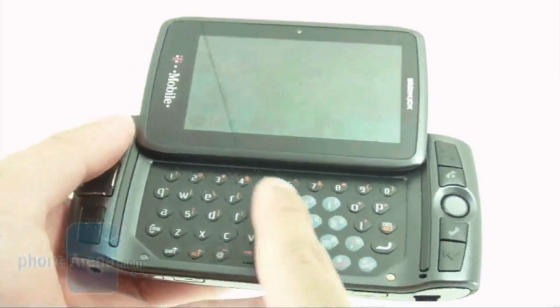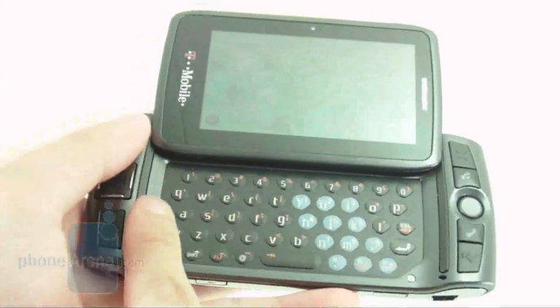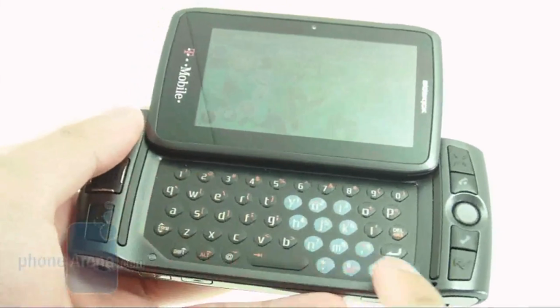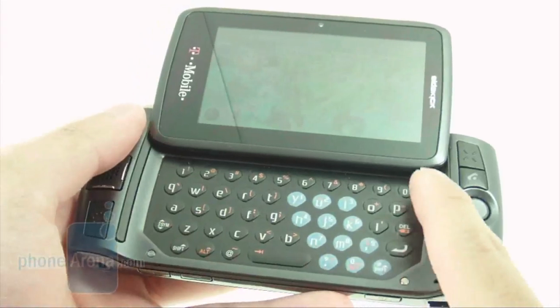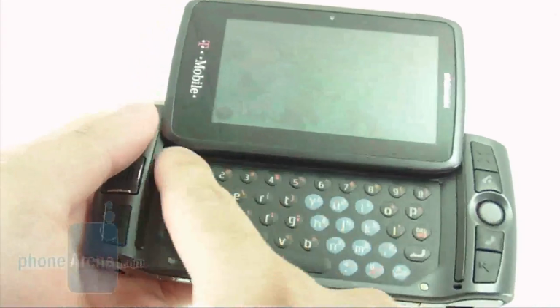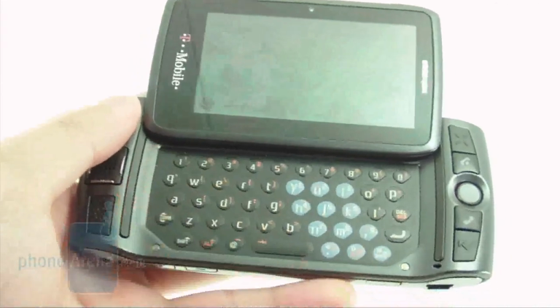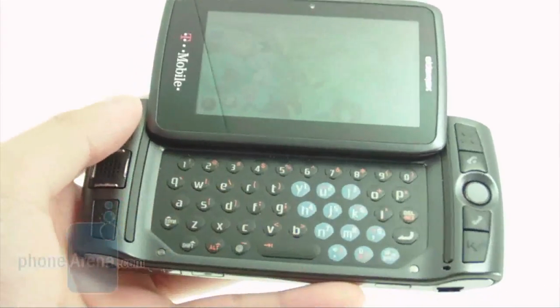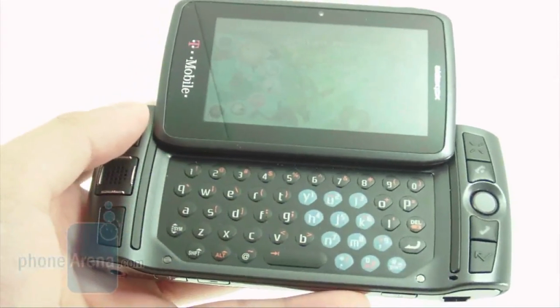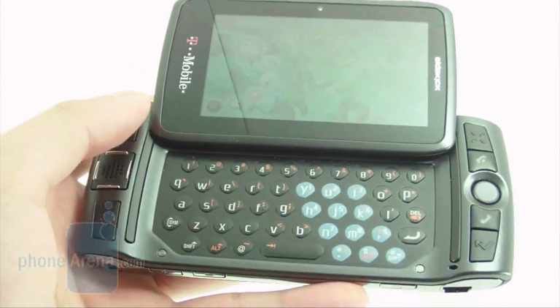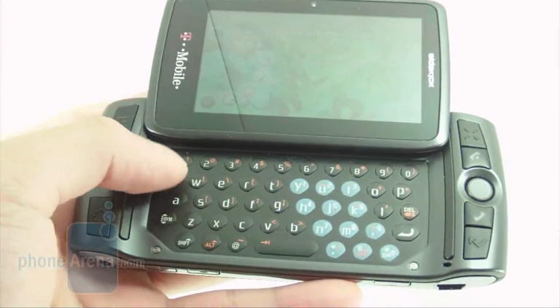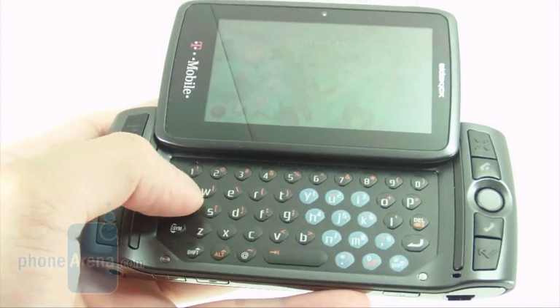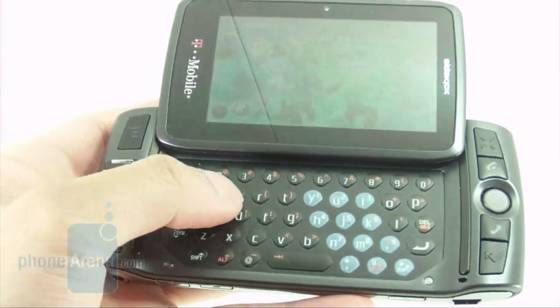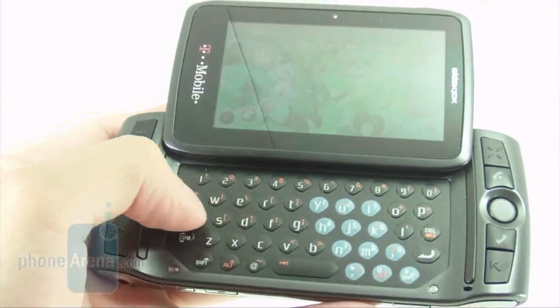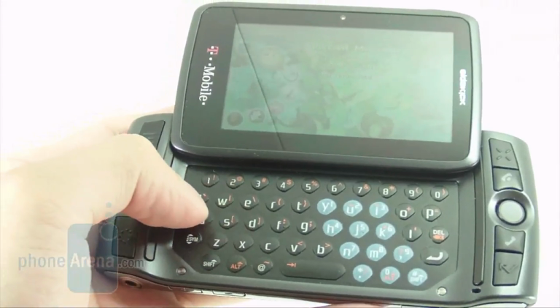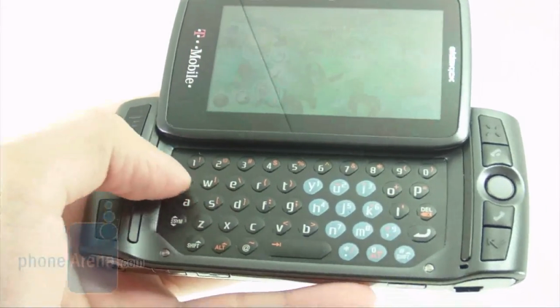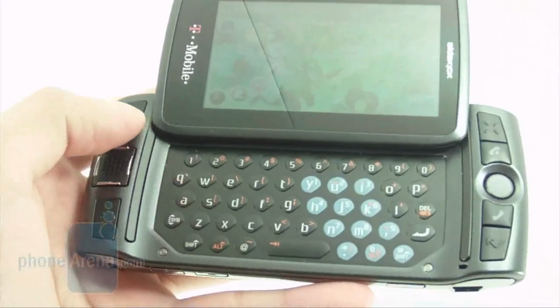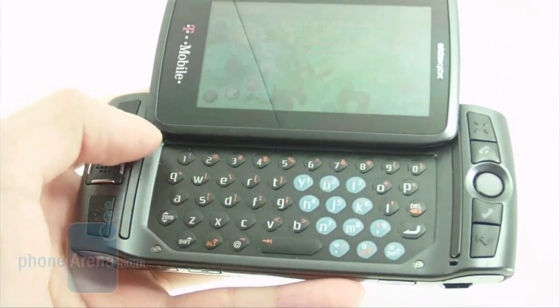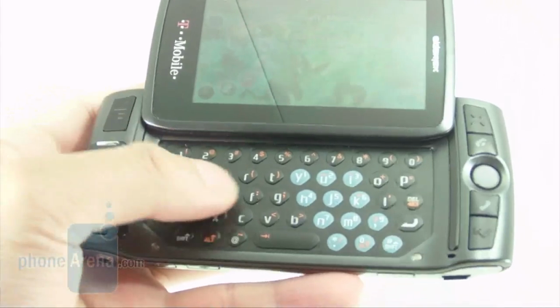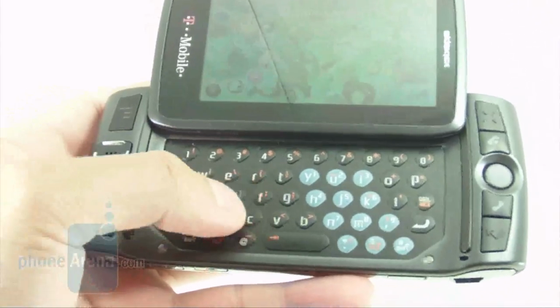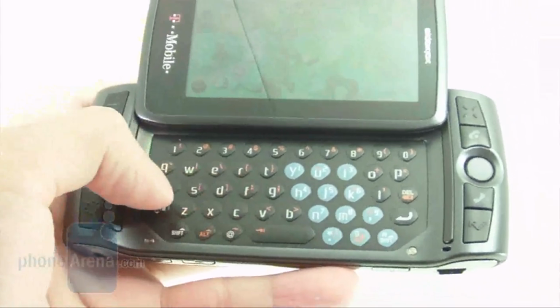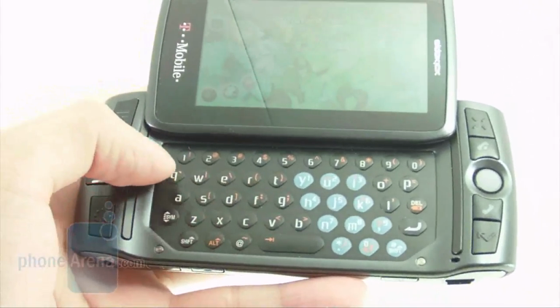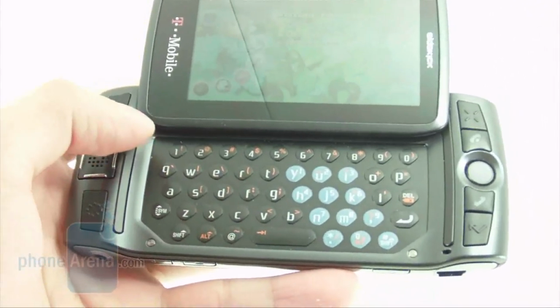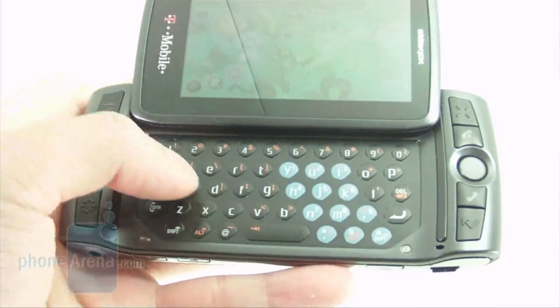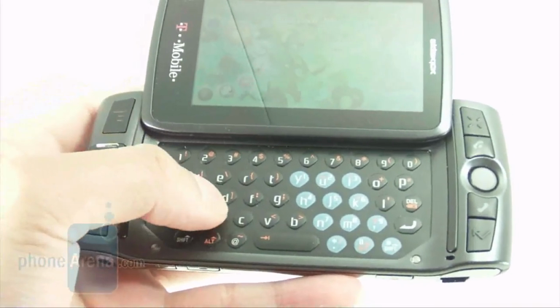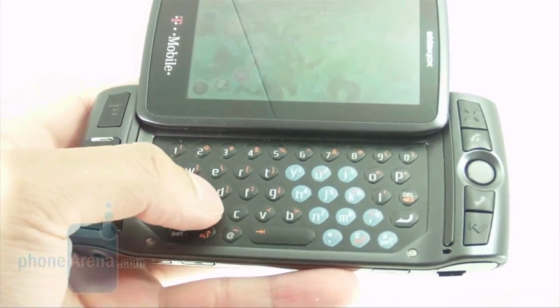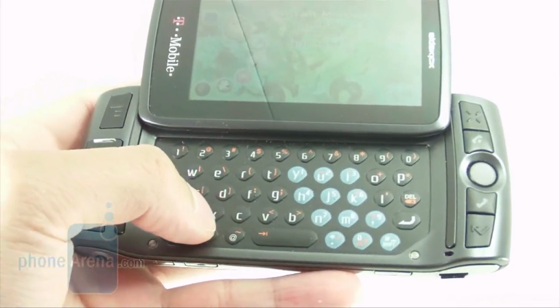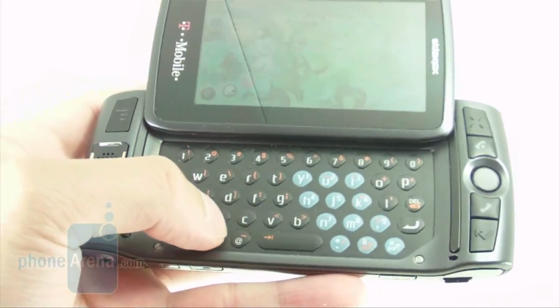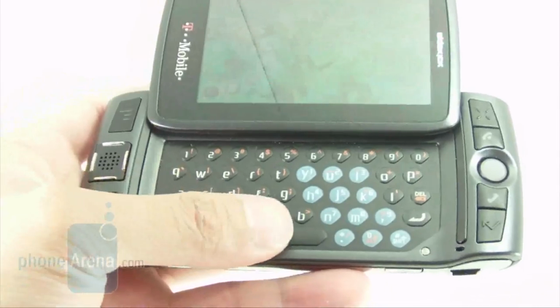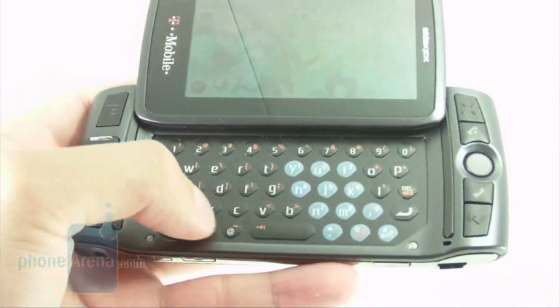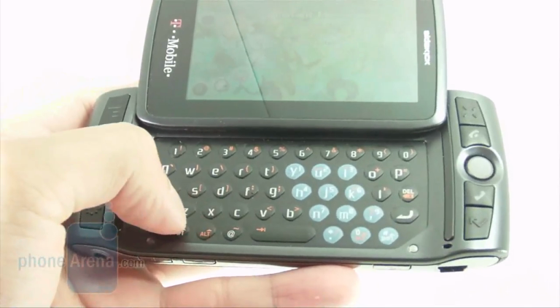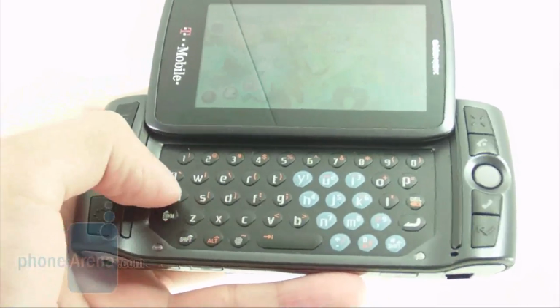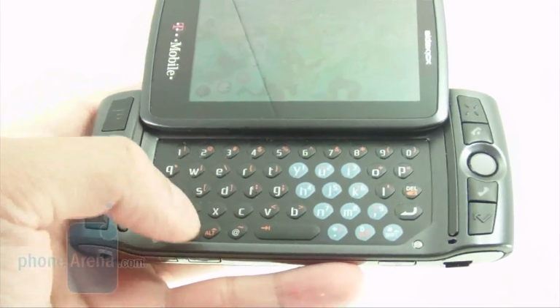Typing is also a breeze on the T-Mobile Sidekick, thanks to its well-spaced keys. Buttons are pretty well-sized, although they do have a quite stiff feel when you press them. But we did pretty well as far as speed typing on it.